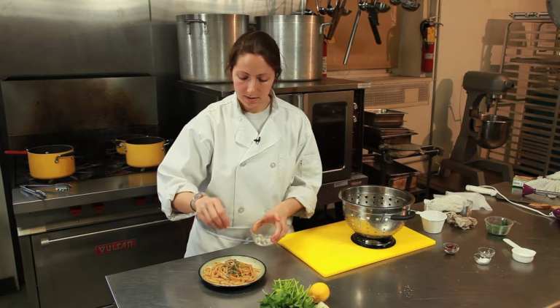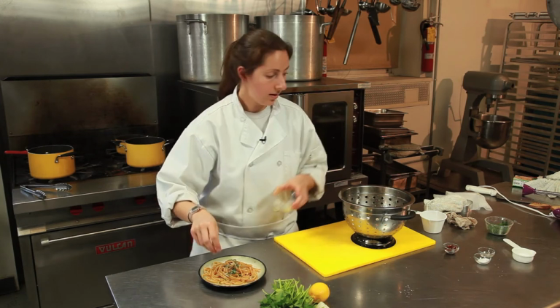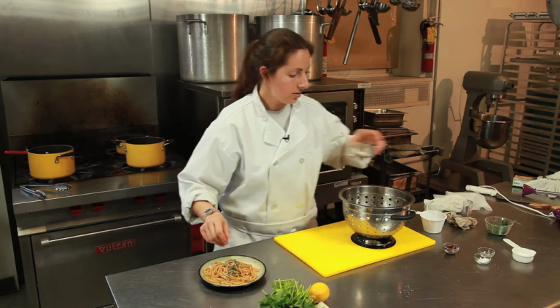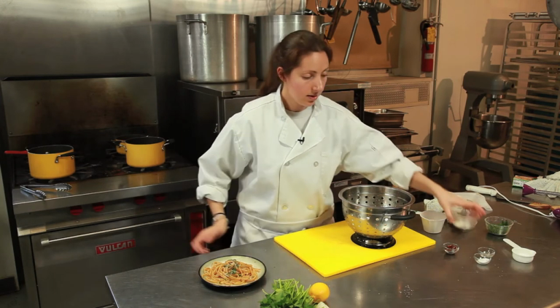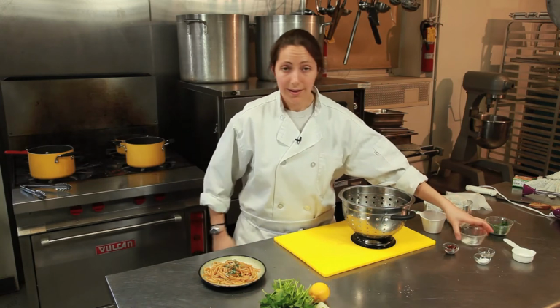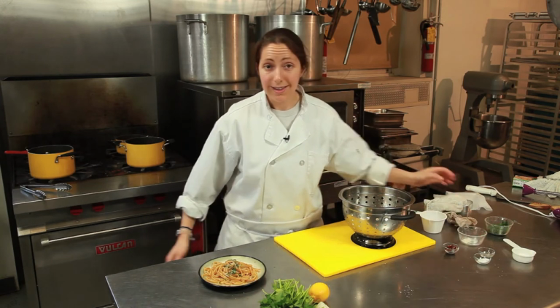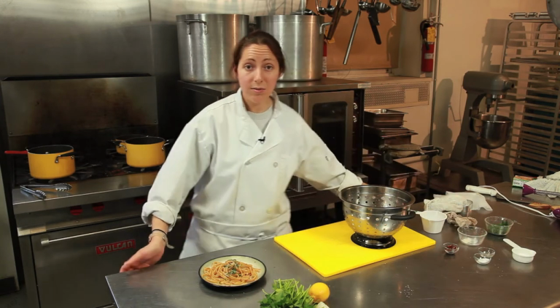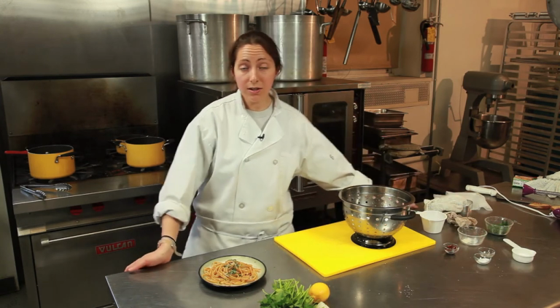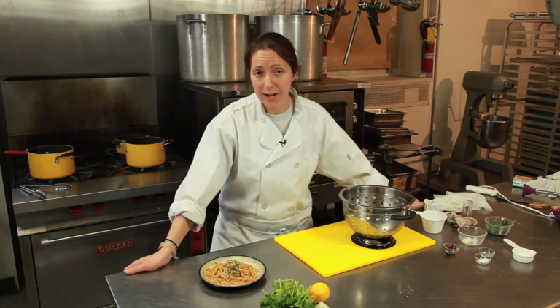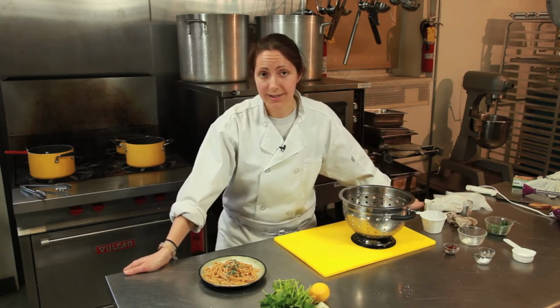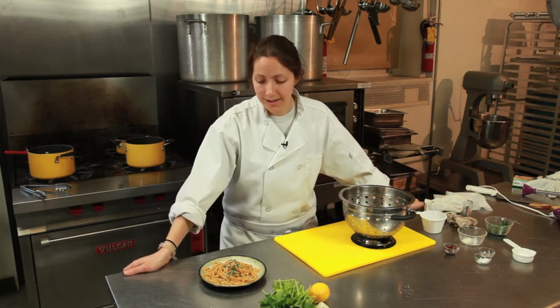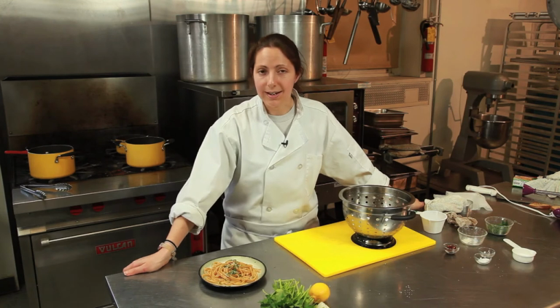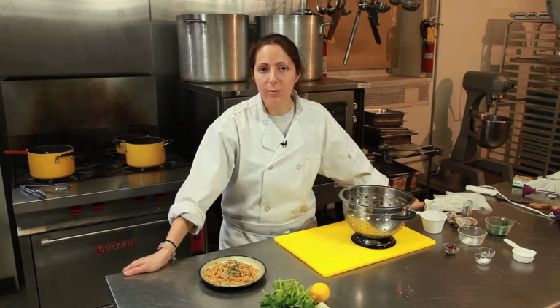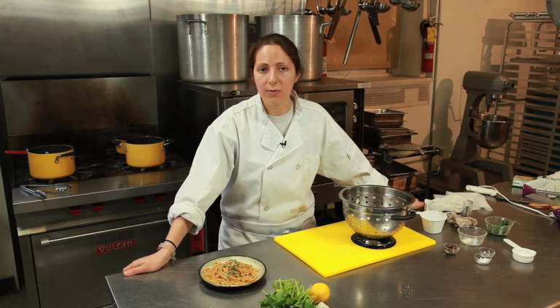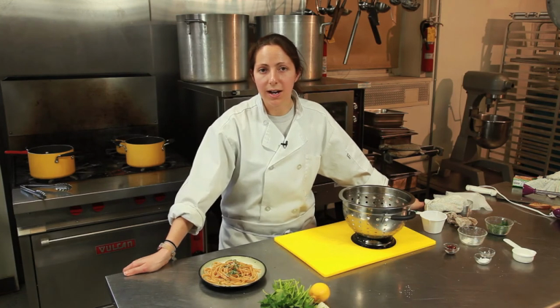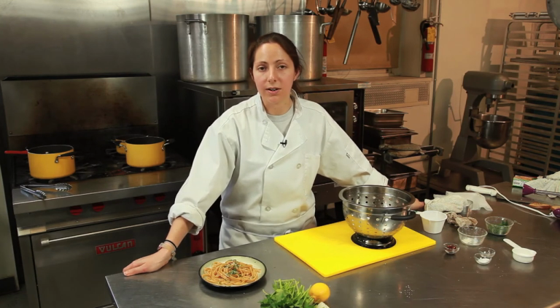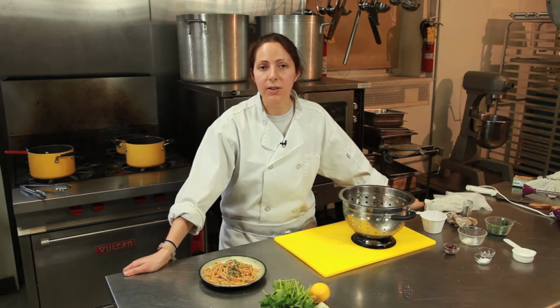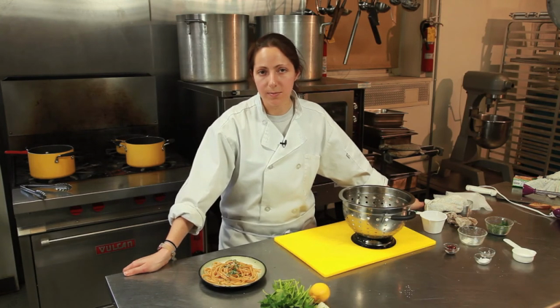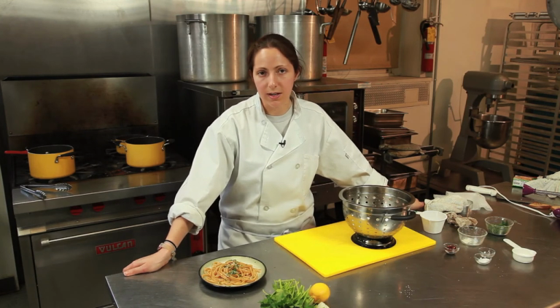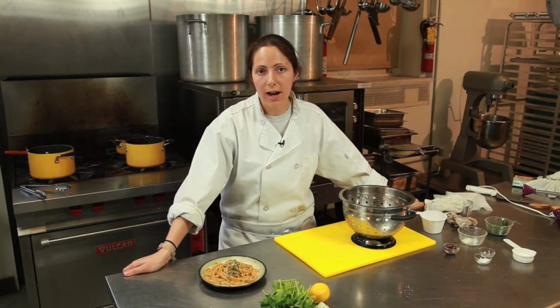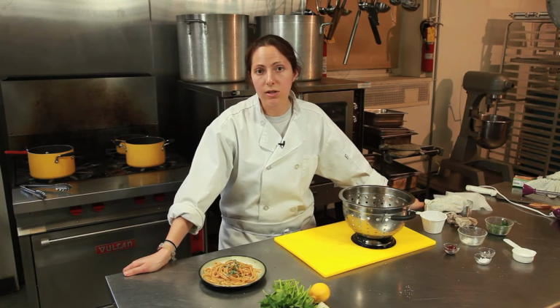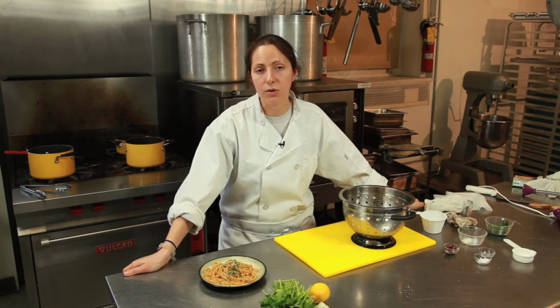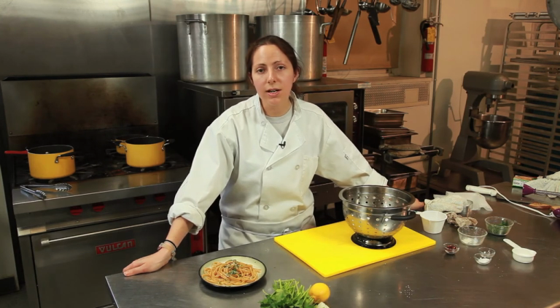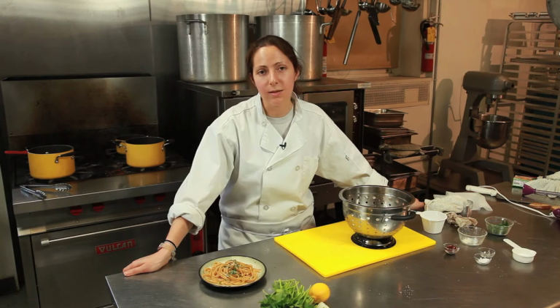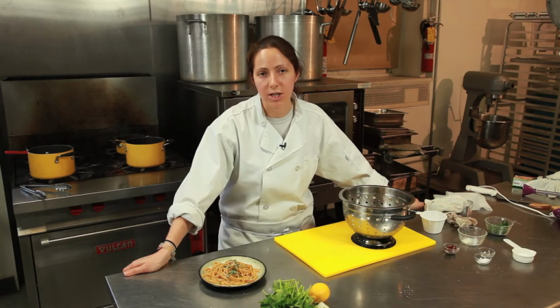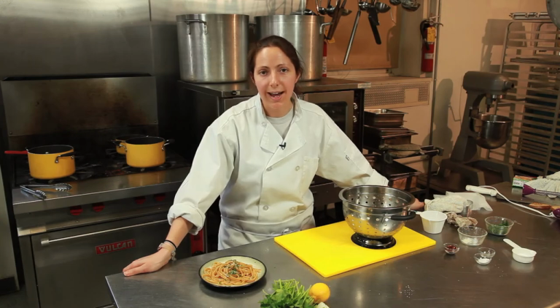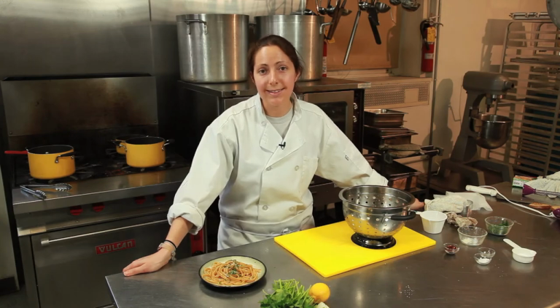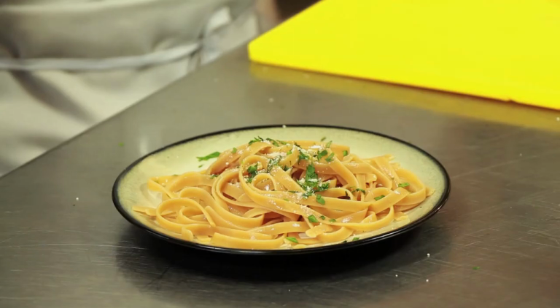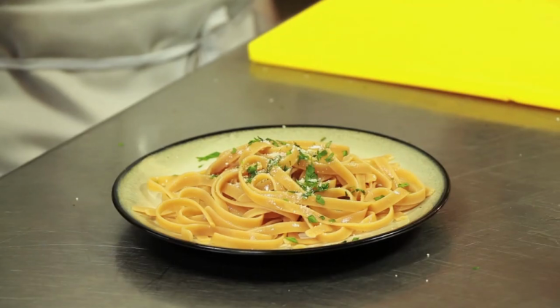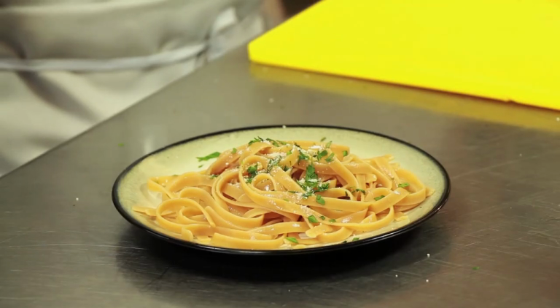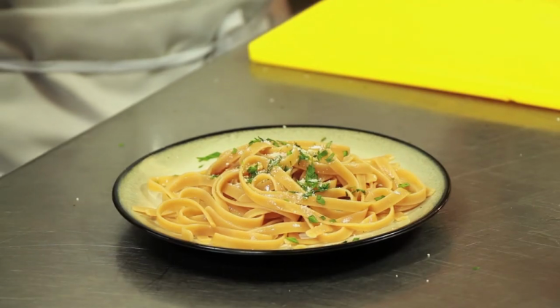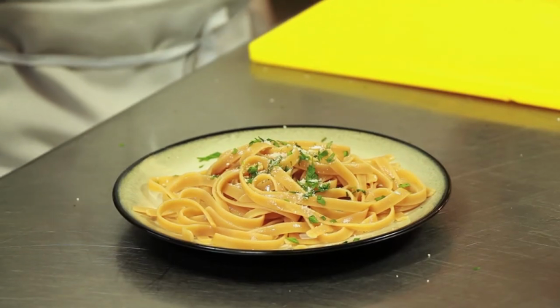And there you go — that's how you measure pasta. Again, I'm Chef Laura Hahn here in Philadelphia, Pennsylvania at Greens Grove Community Incubator Kitchen. And that's how you measure cooked pasta. Enjoy.